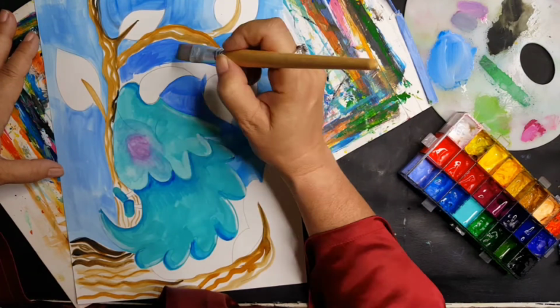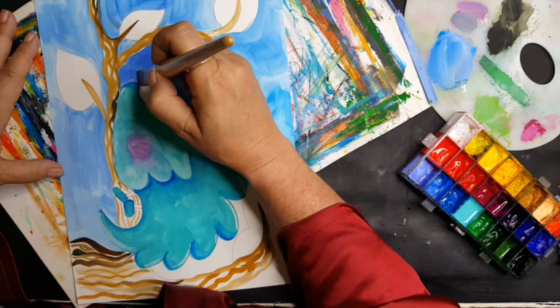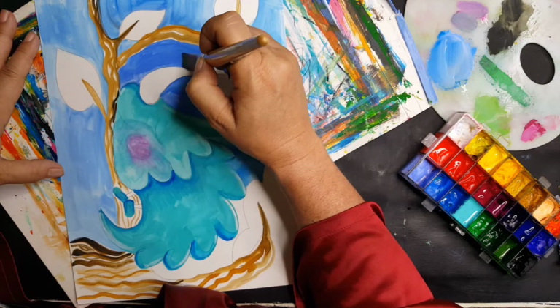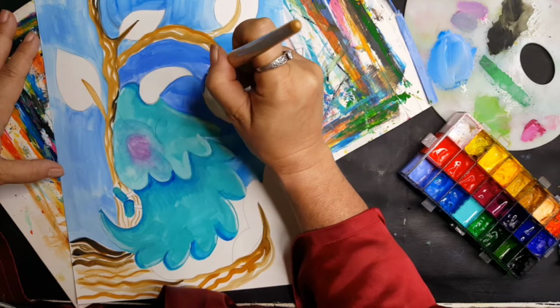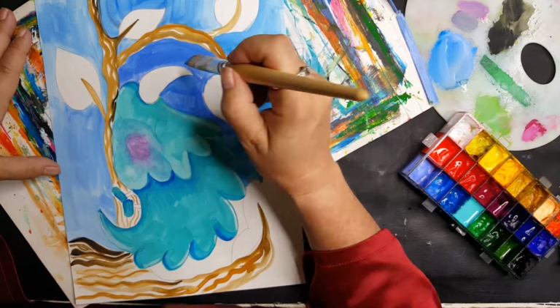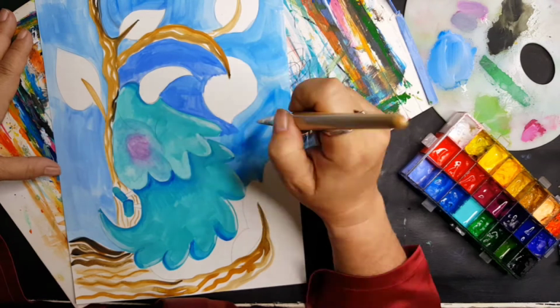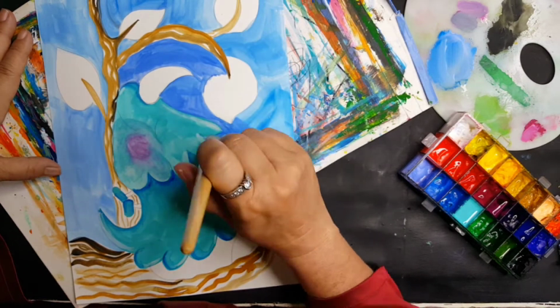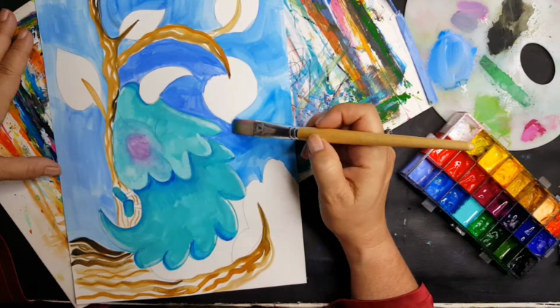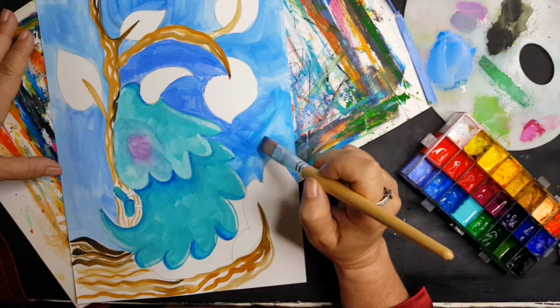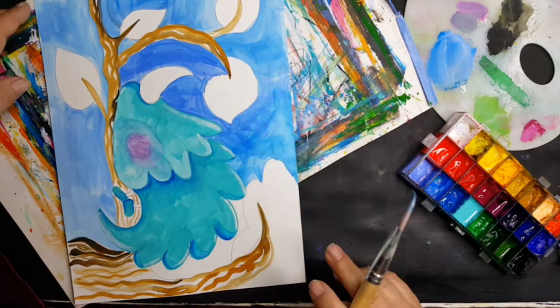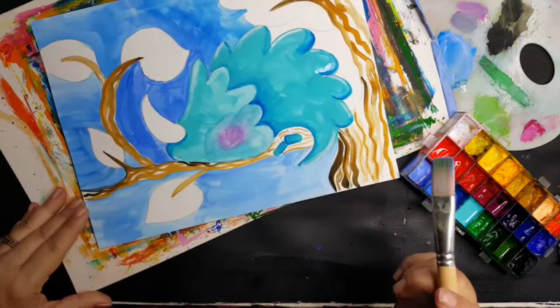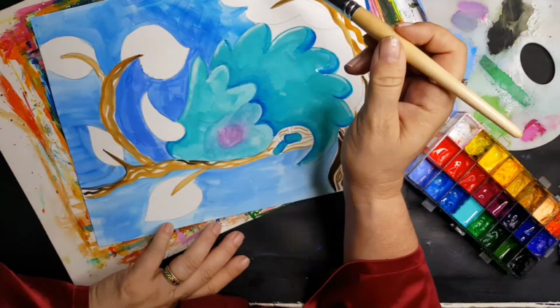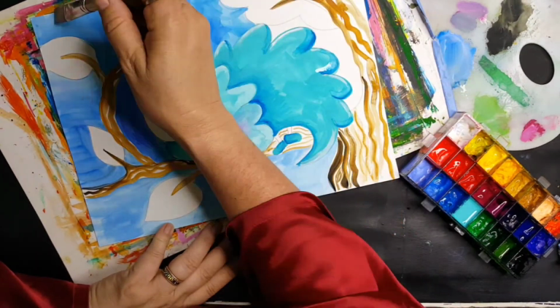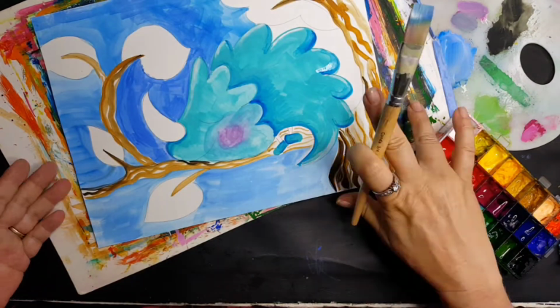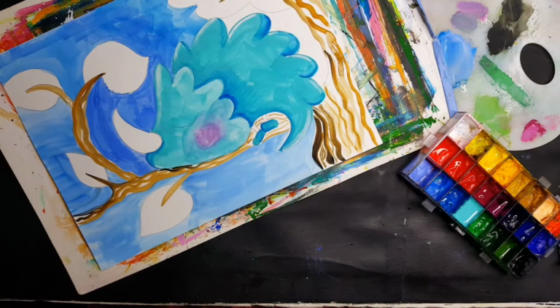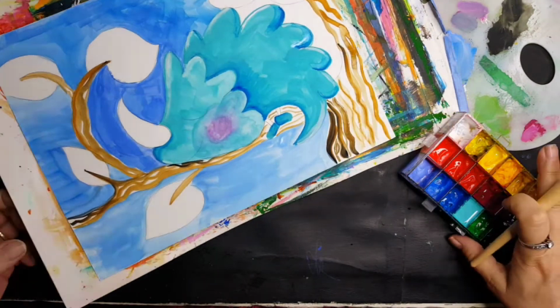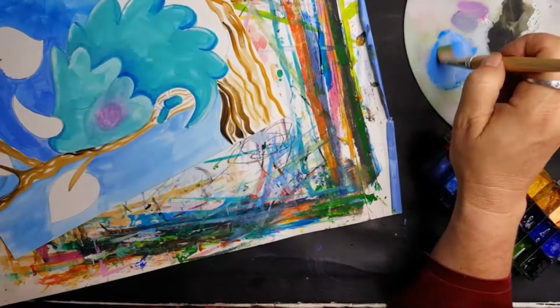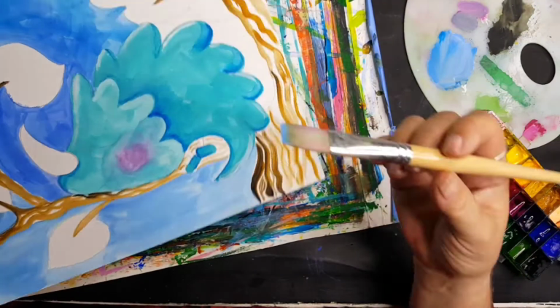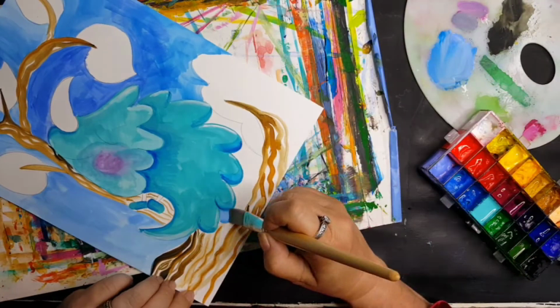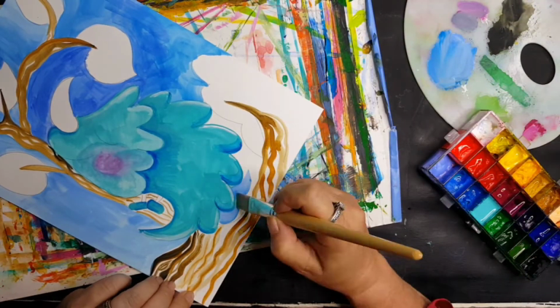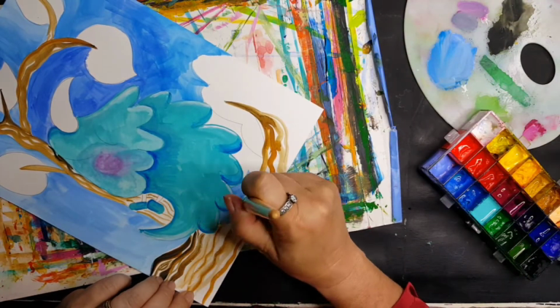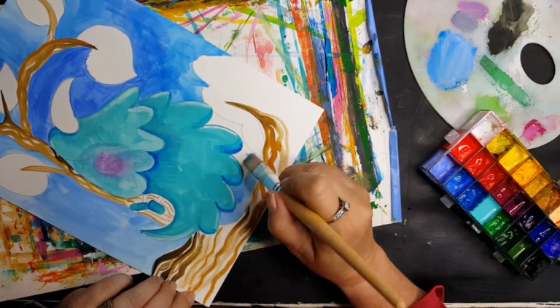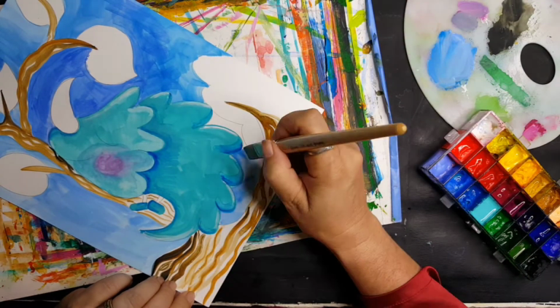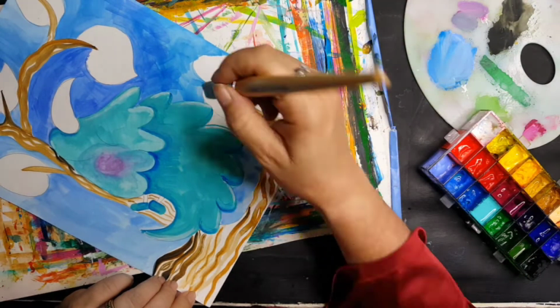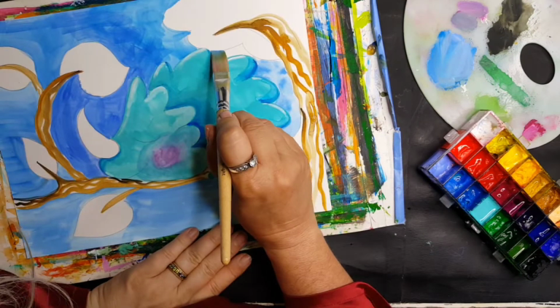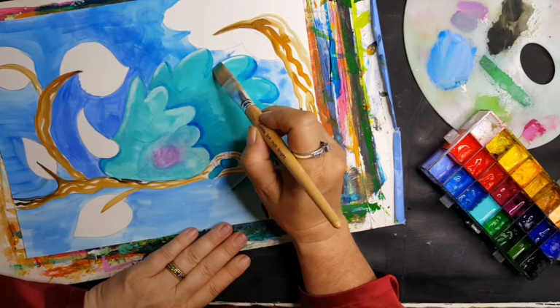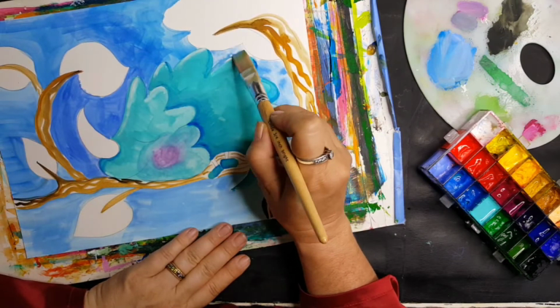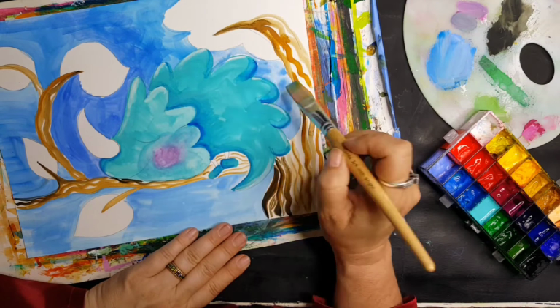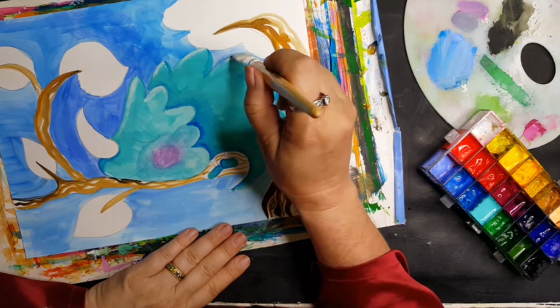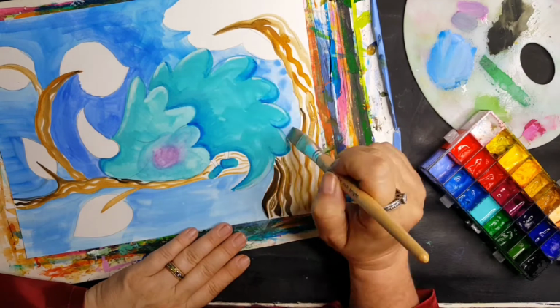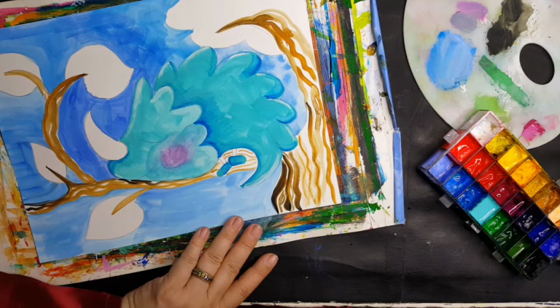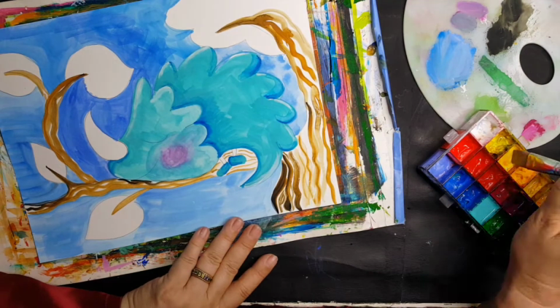You just have to be a little bit careful because you want to make sure that if you sell your originals like I do, that your gouache is lightfast — meaning that it has longevity and it's not going to fade on your buyers.